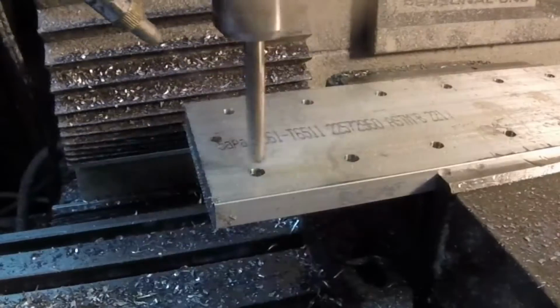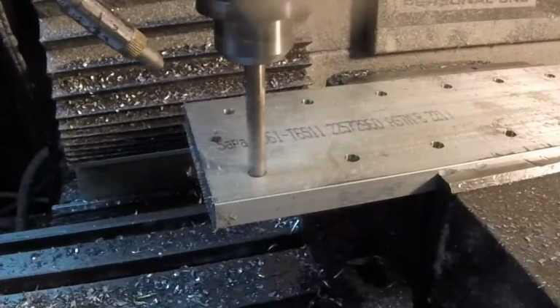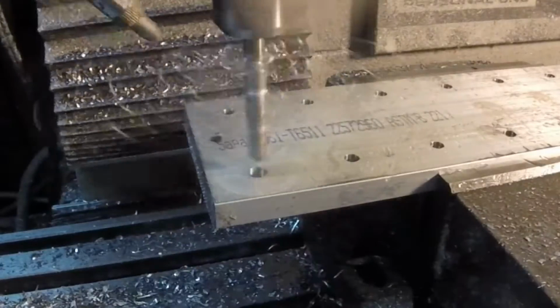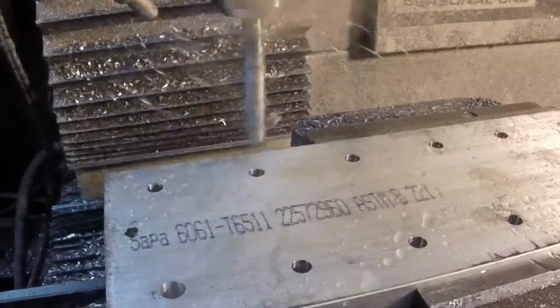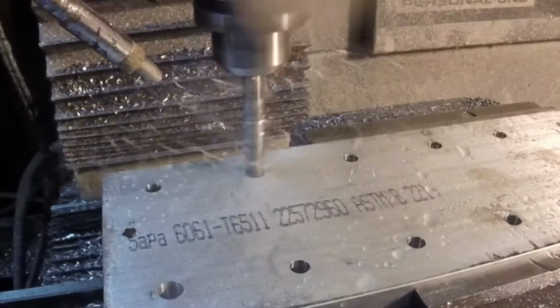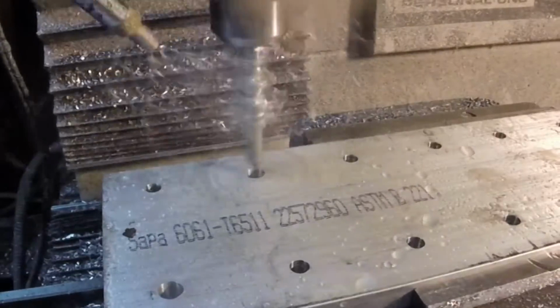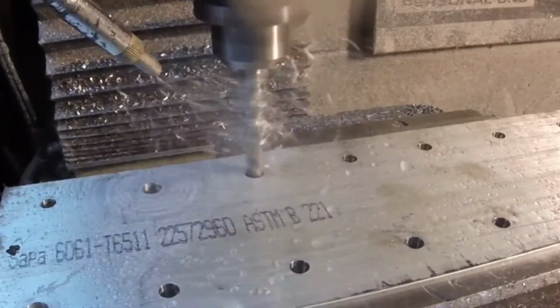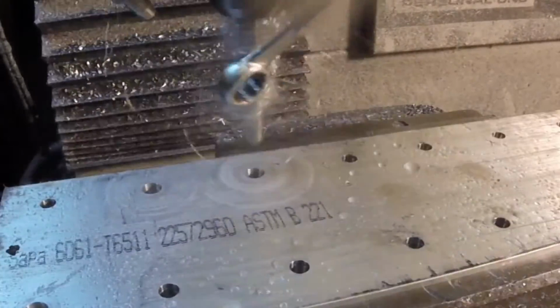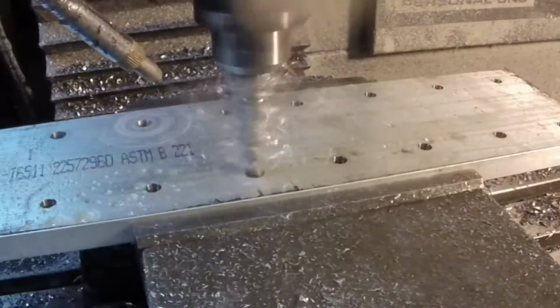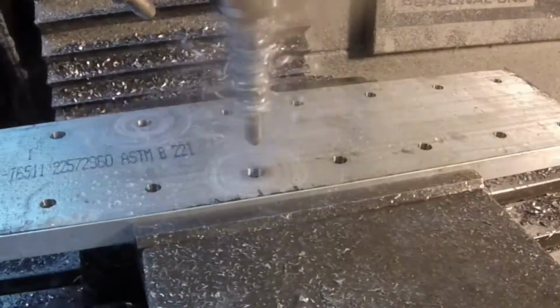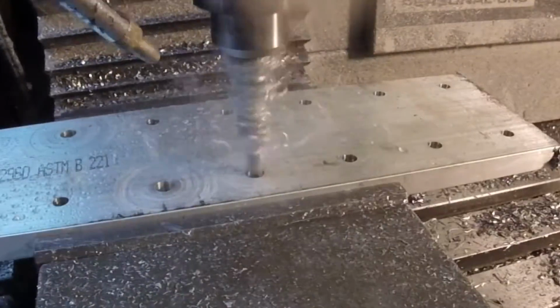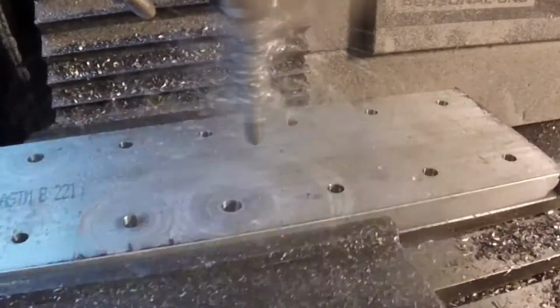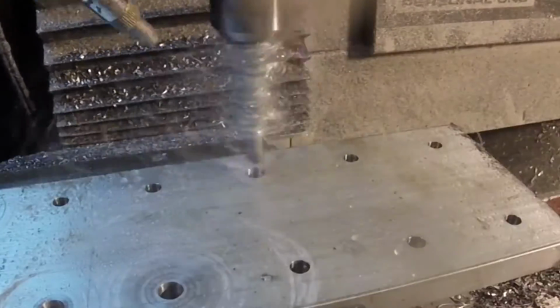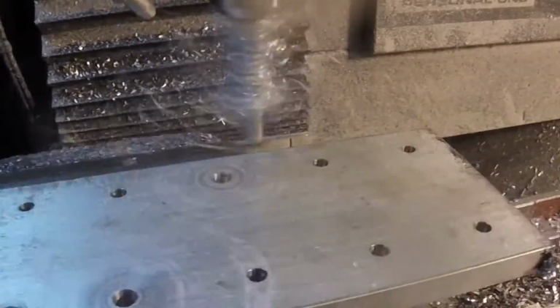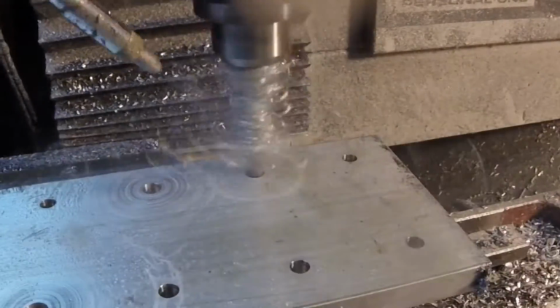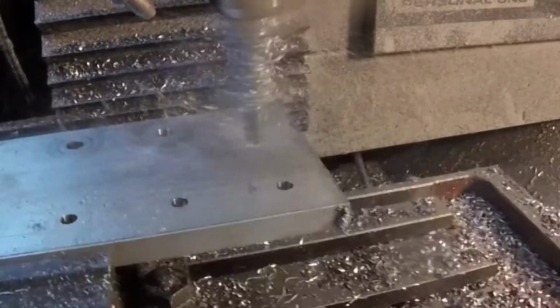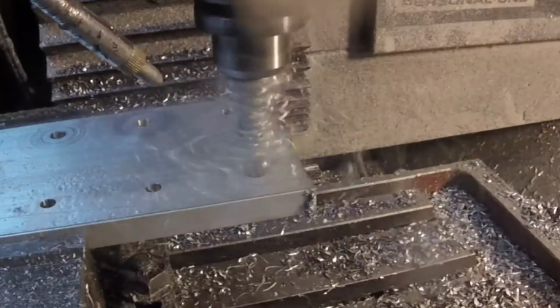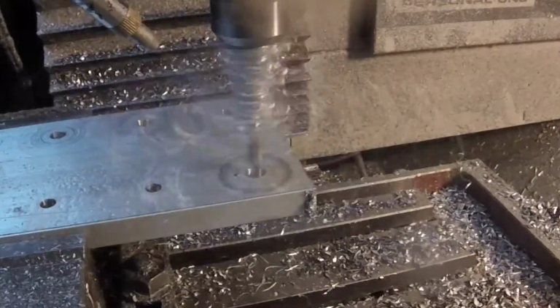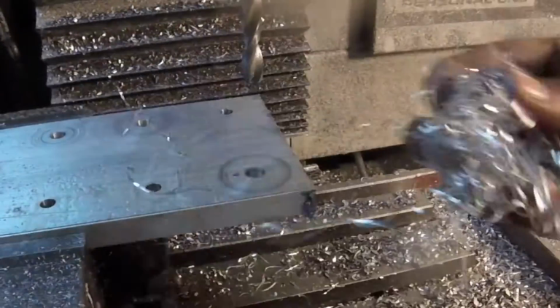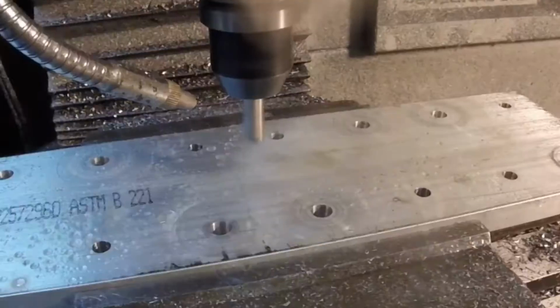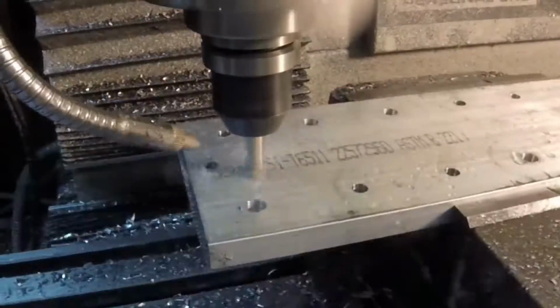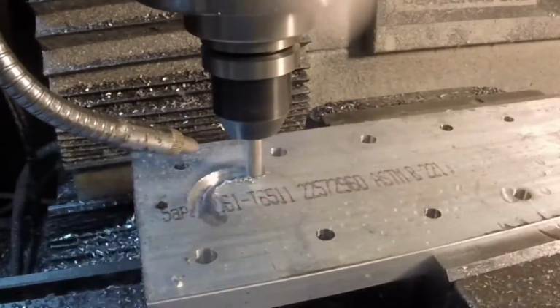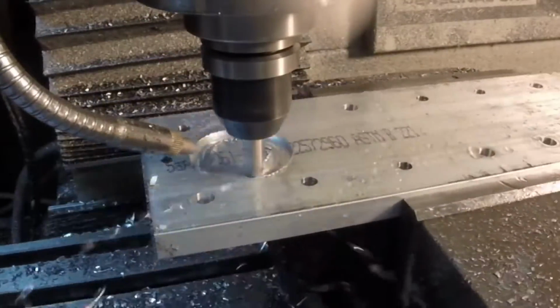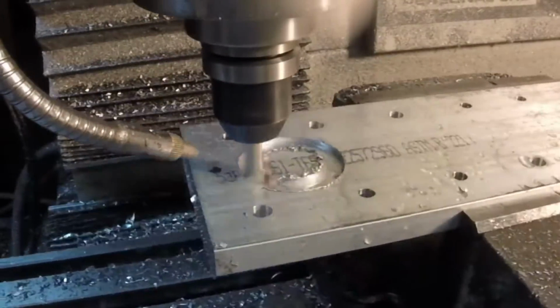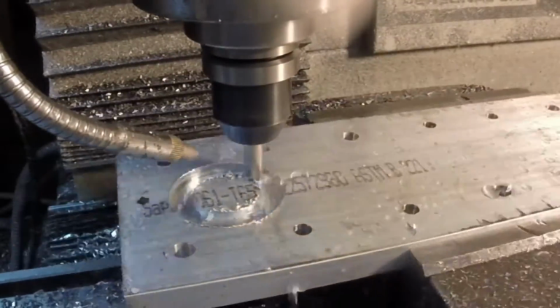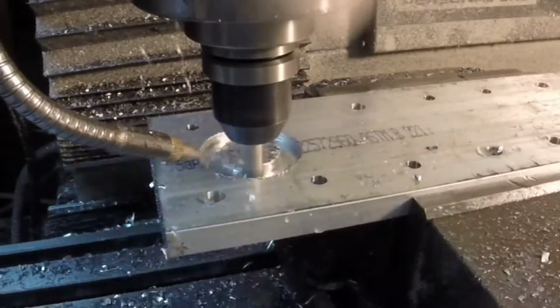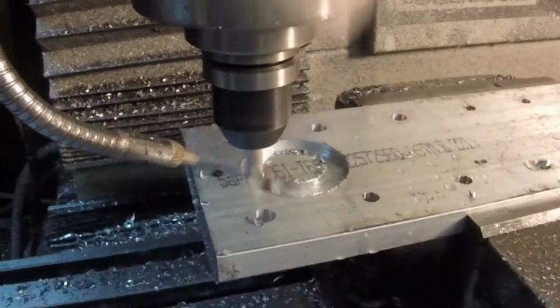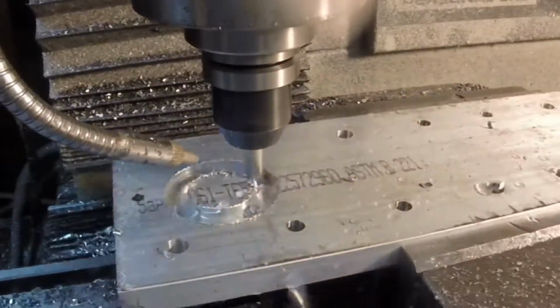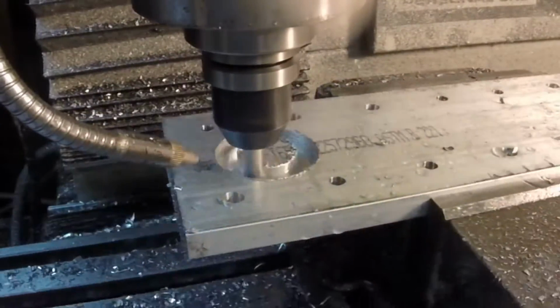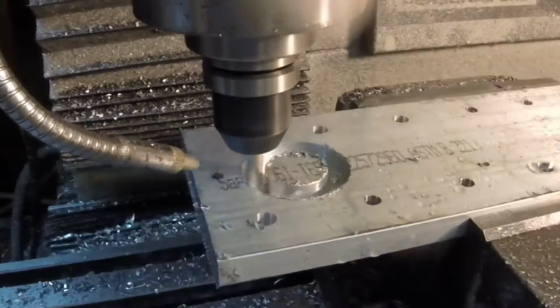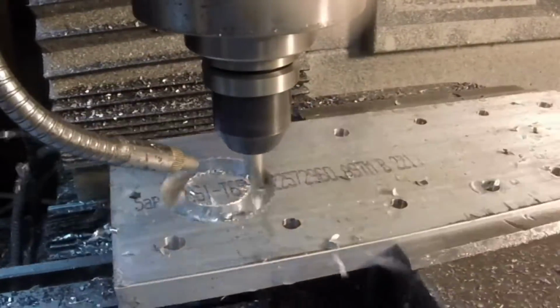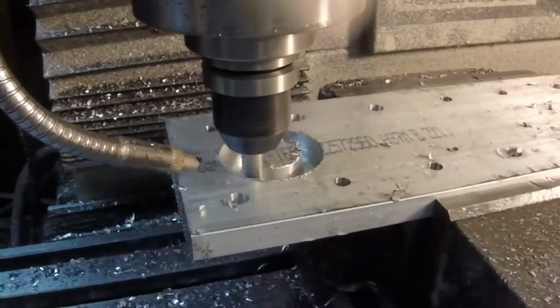Now we're going to through drill half of the holes. These are the holes that the mounting bolts go through, so they have to have clearance on them. That was quite a bird's nest I had there.